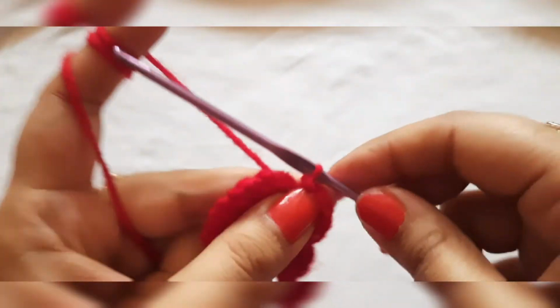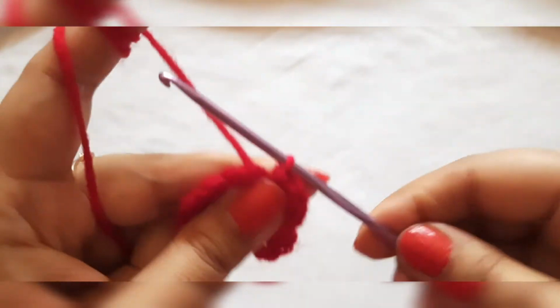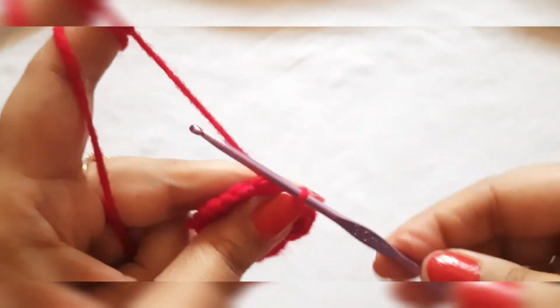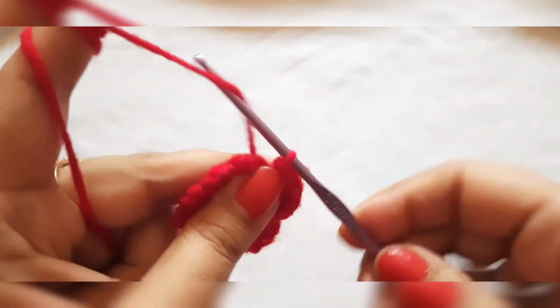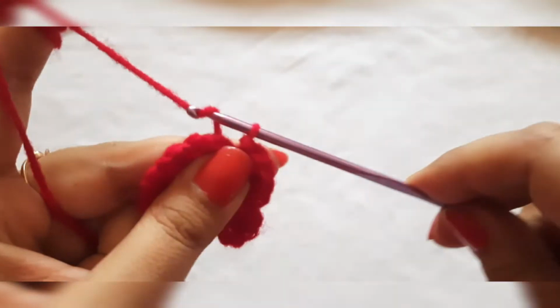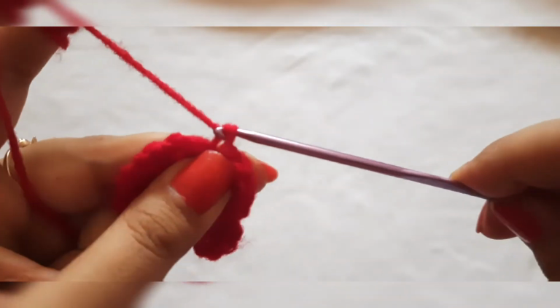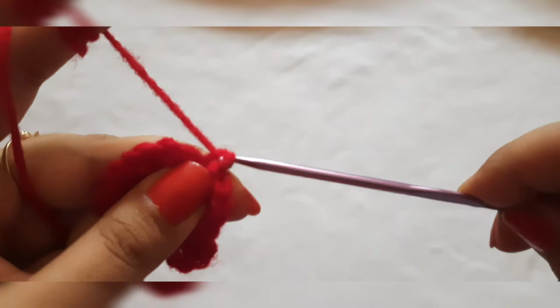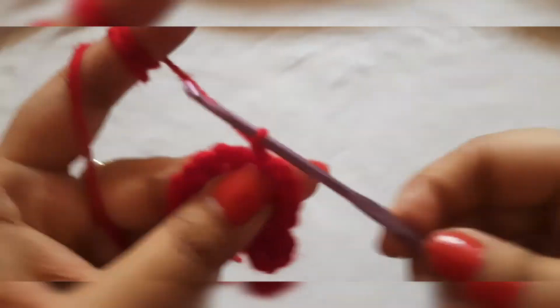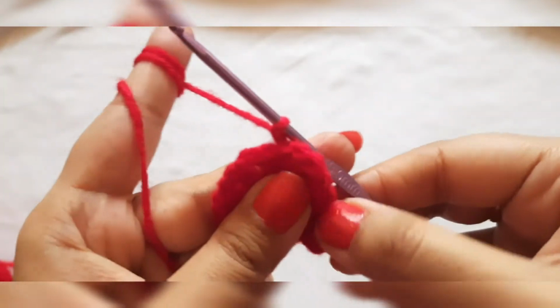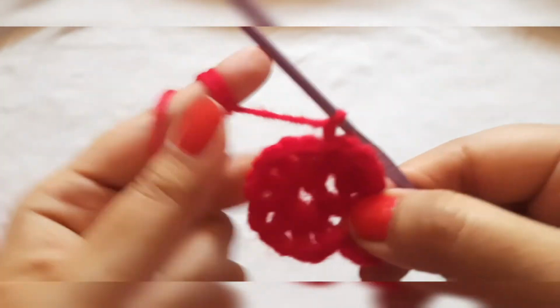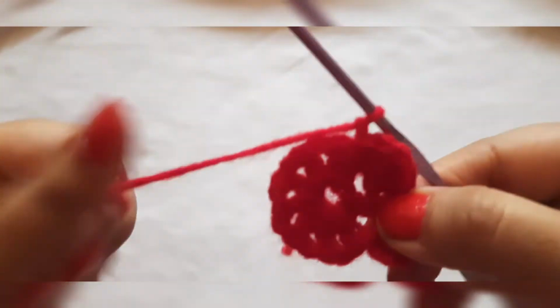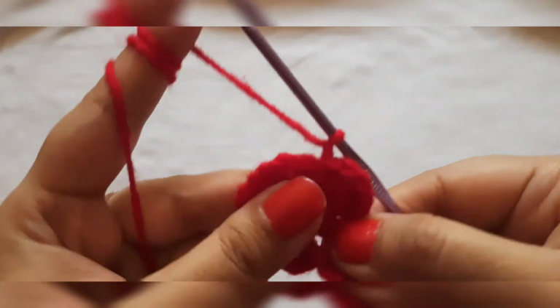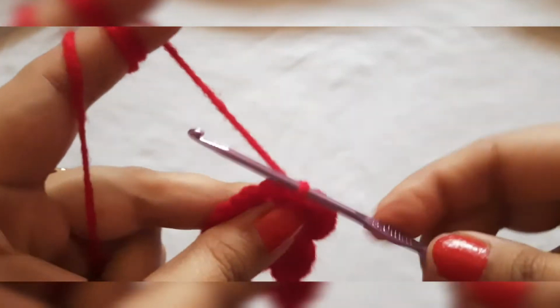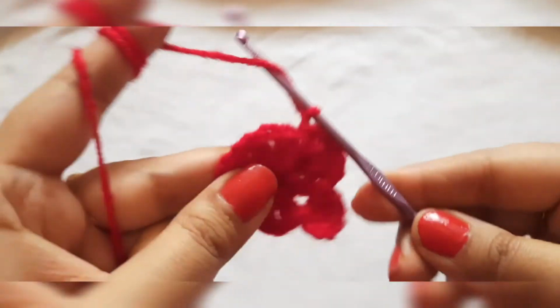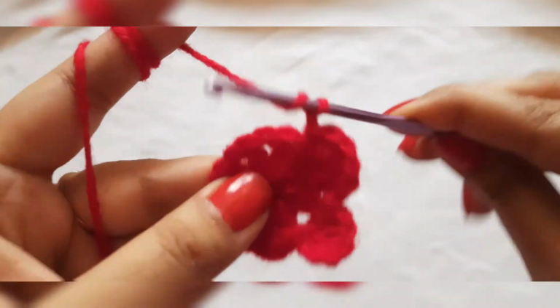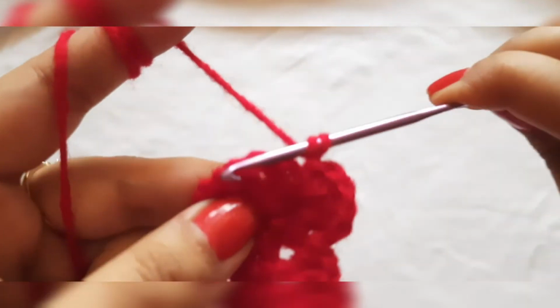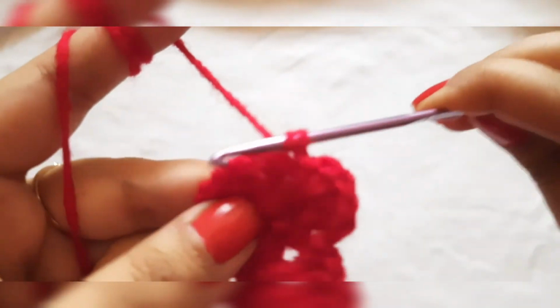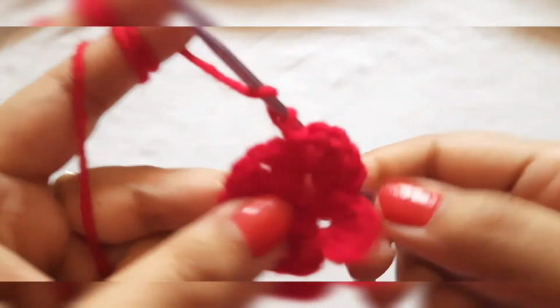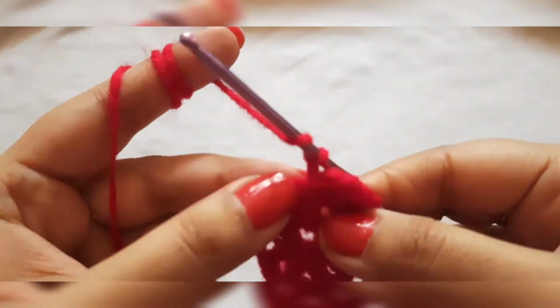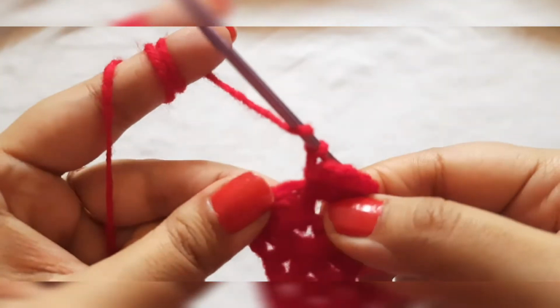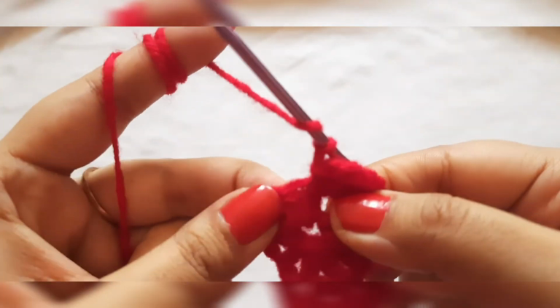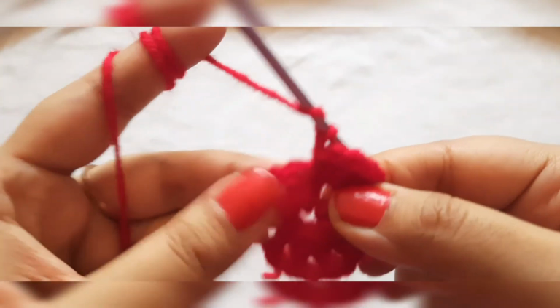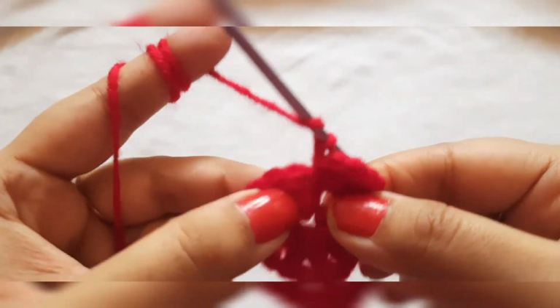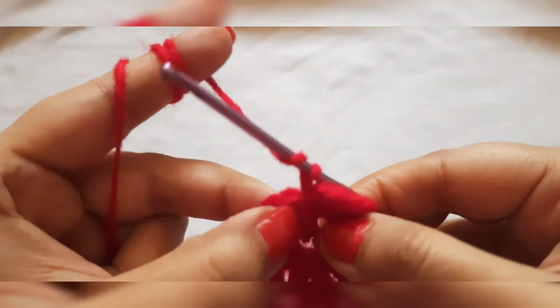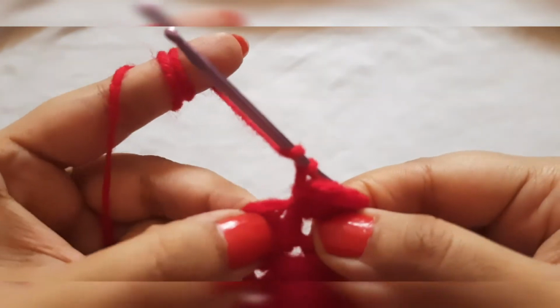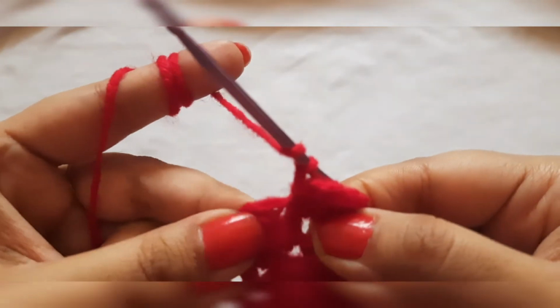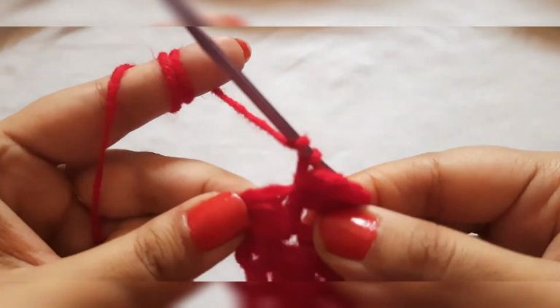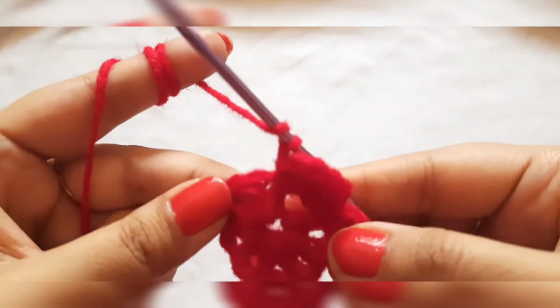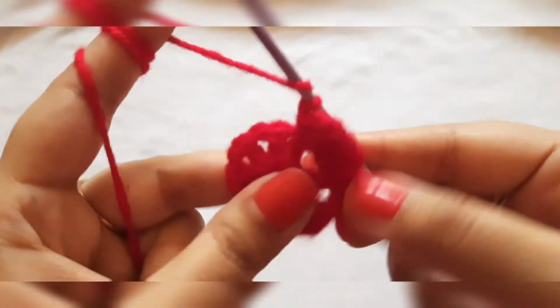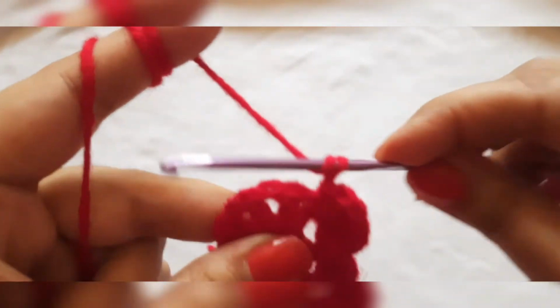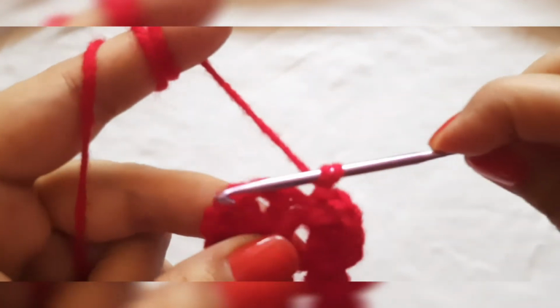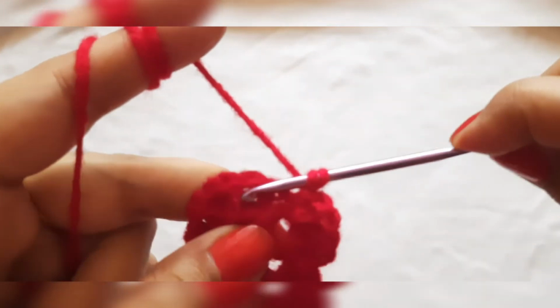Now before moving on to the third petal, we will again give a chain stitch and then enter the next space.